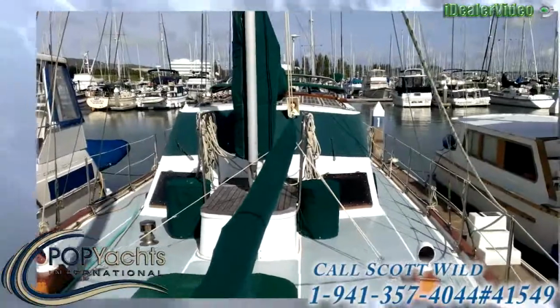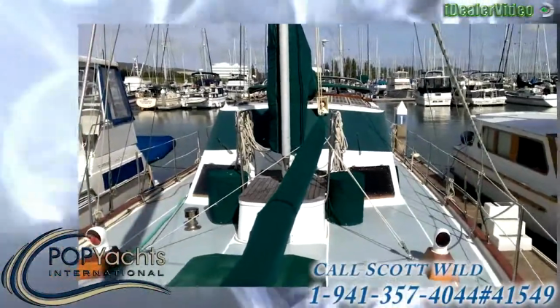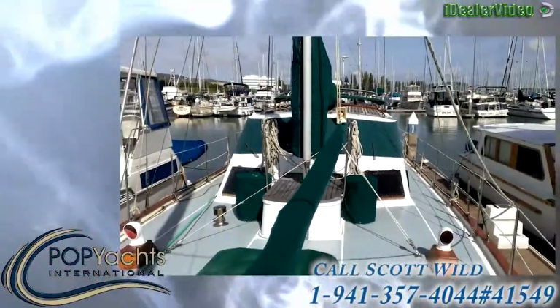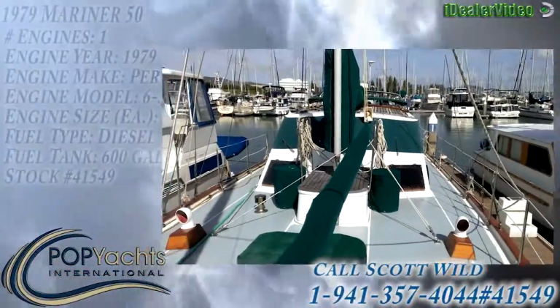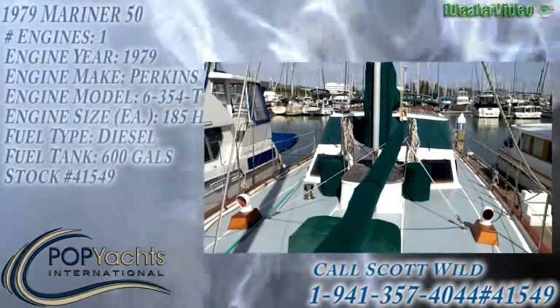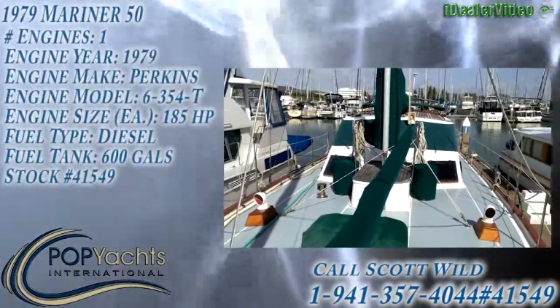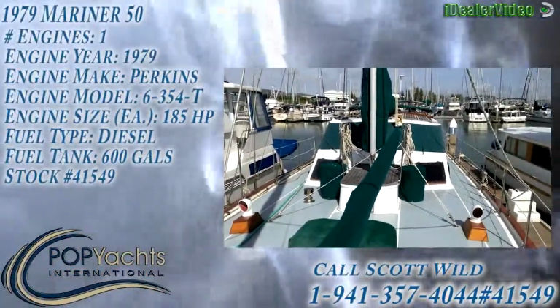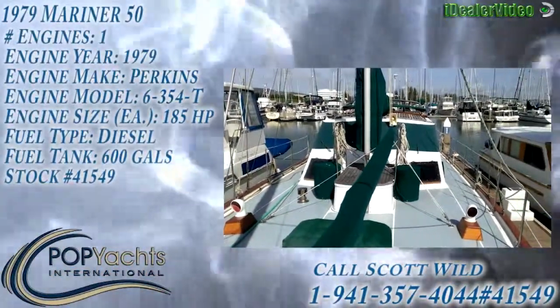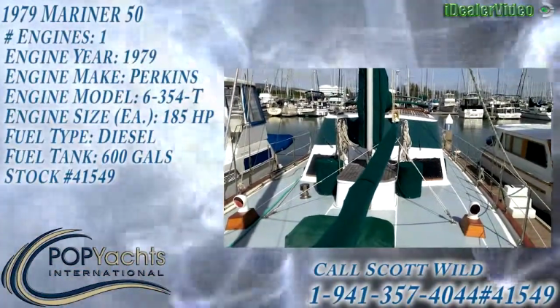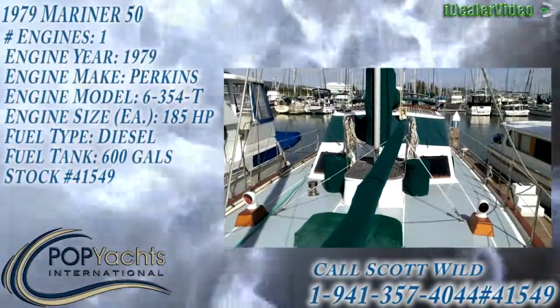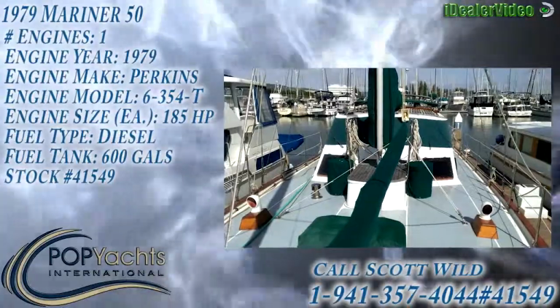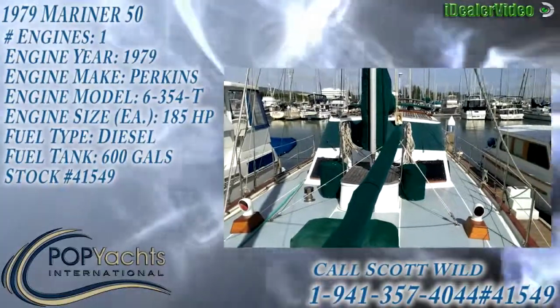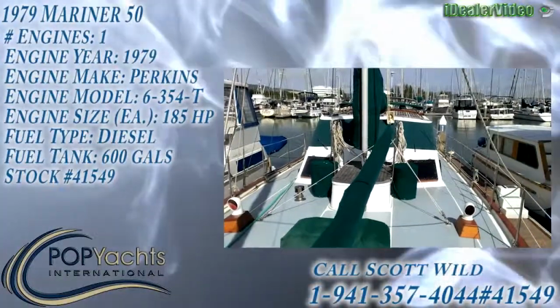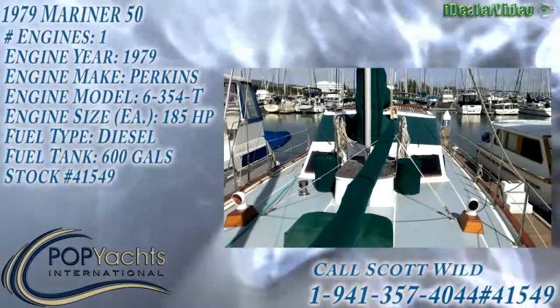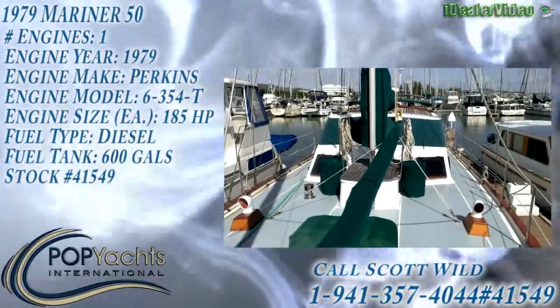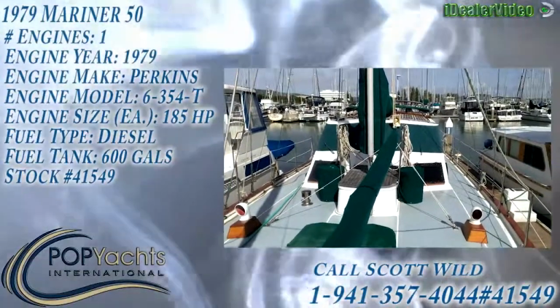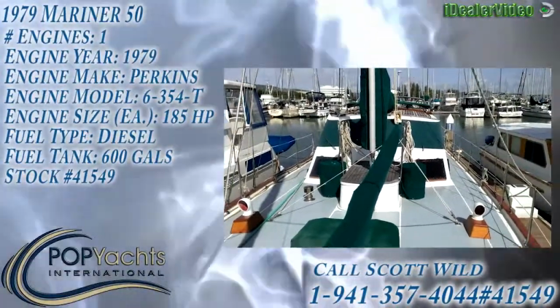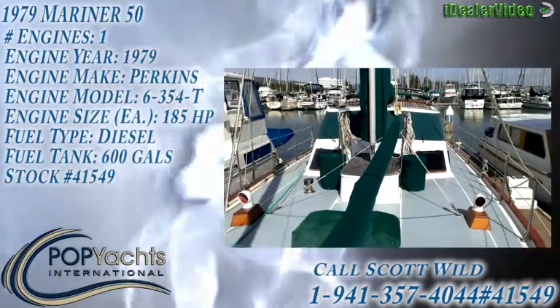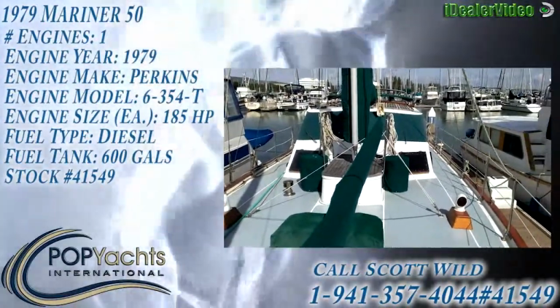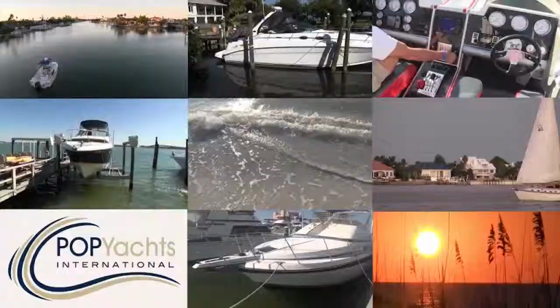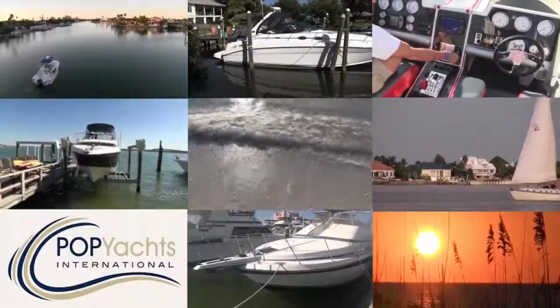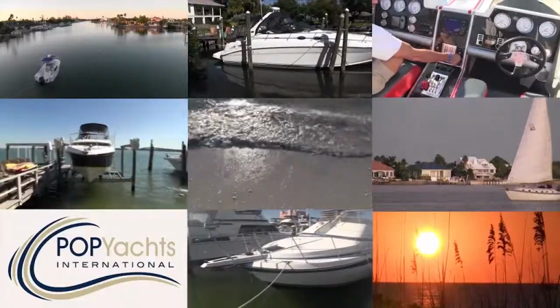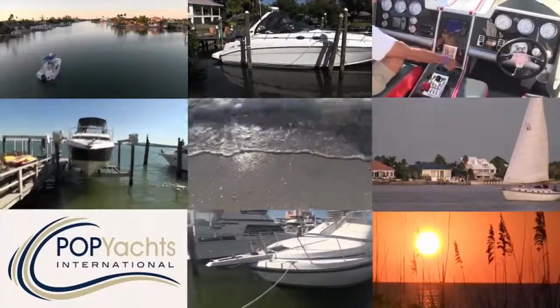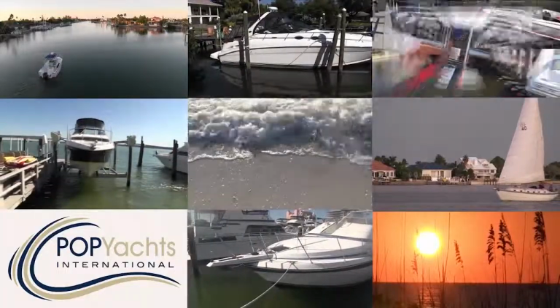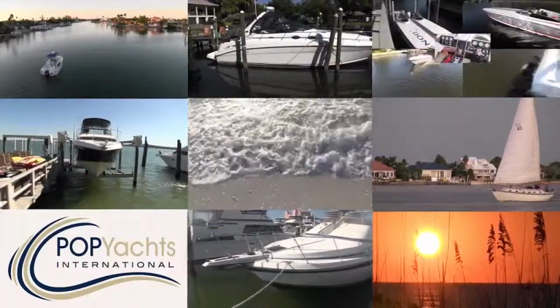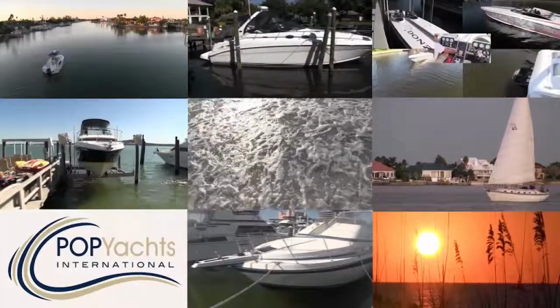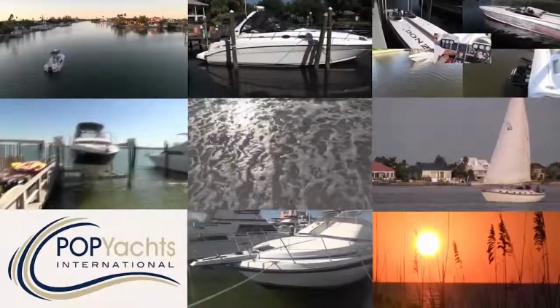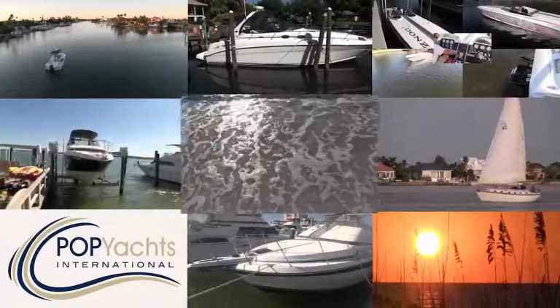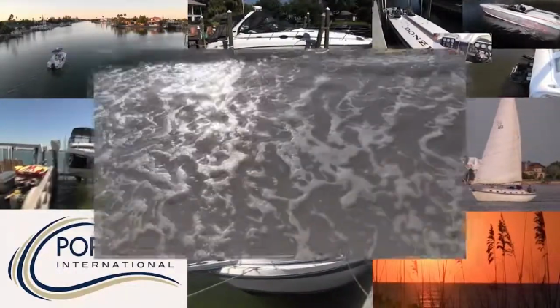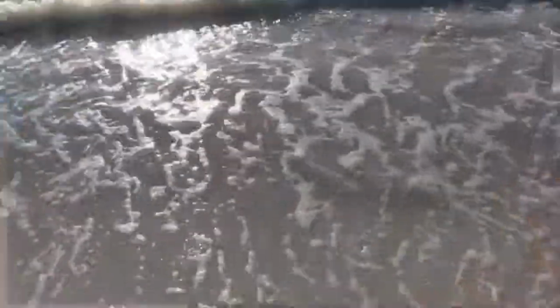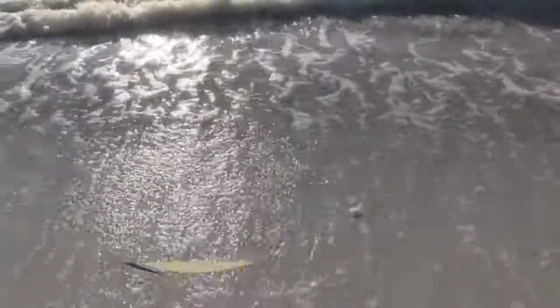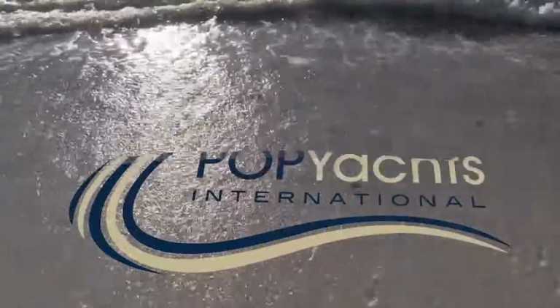Just an amazing 1979 Mariner 50 Pilothouse Motor Sailor. It's ready to go.